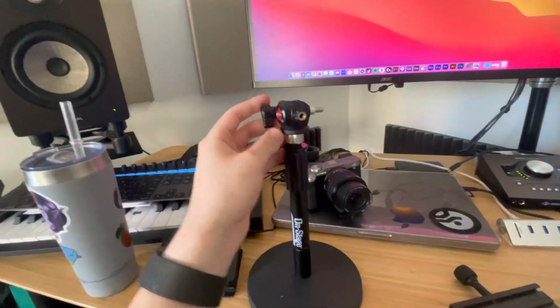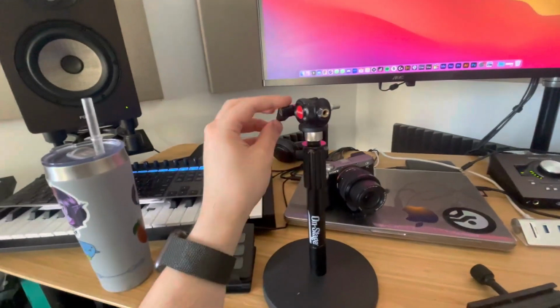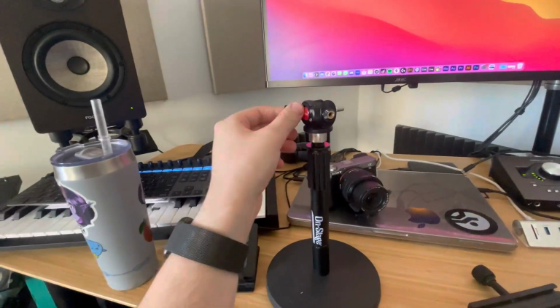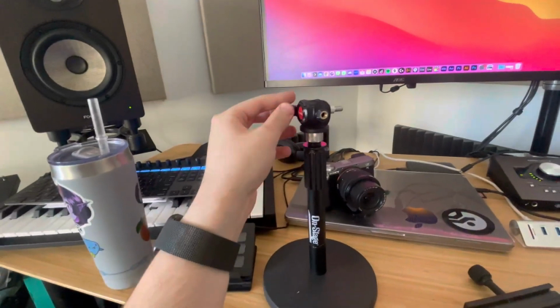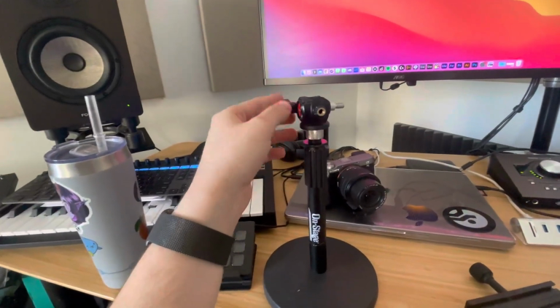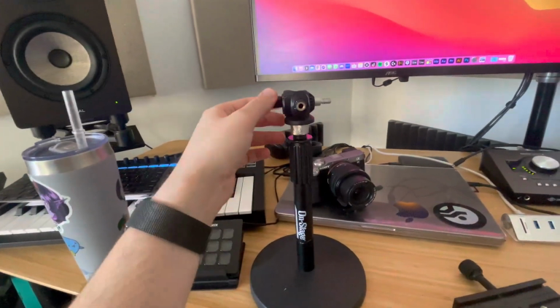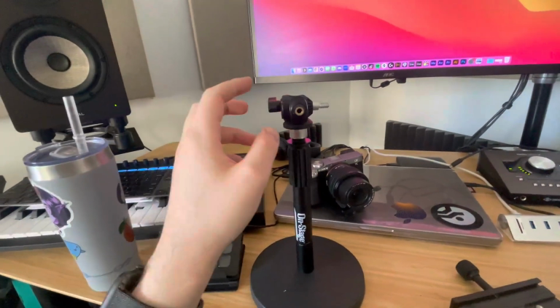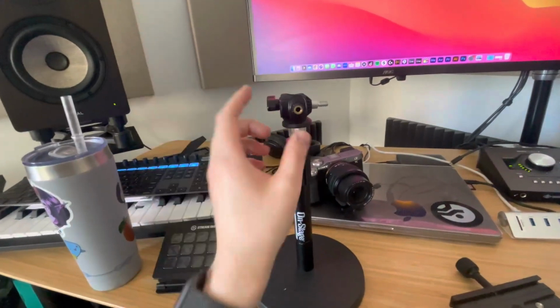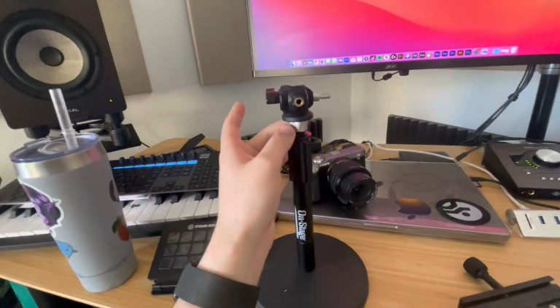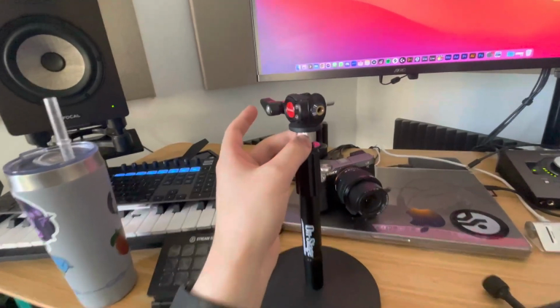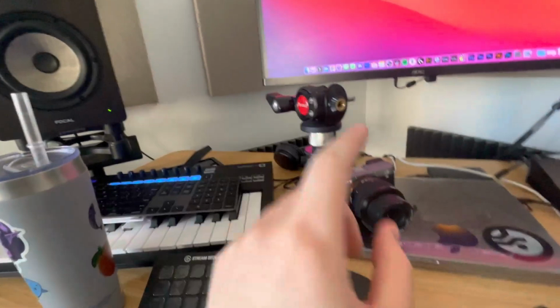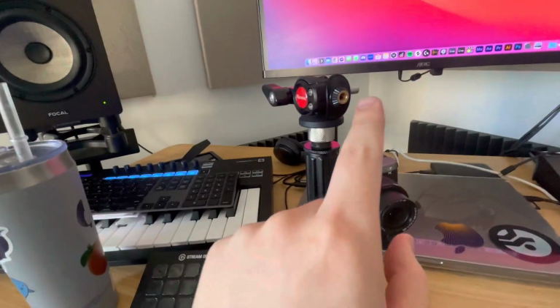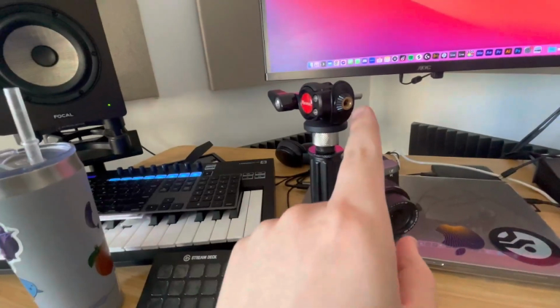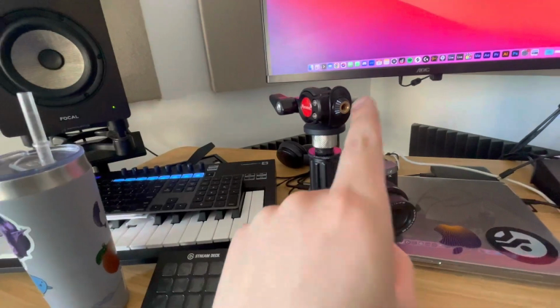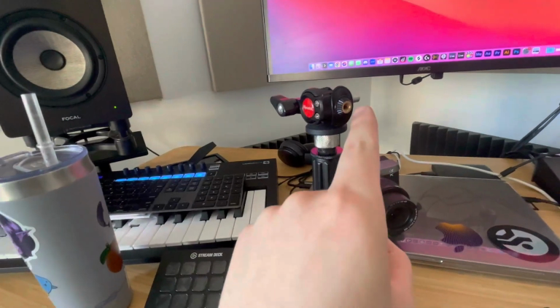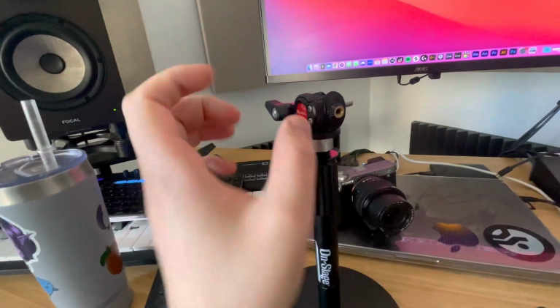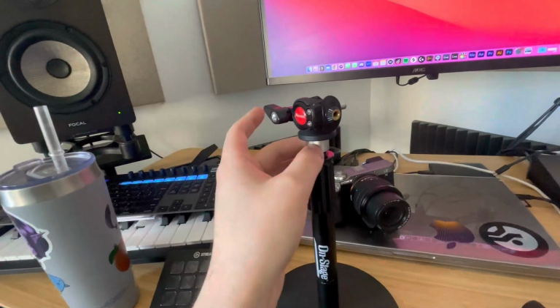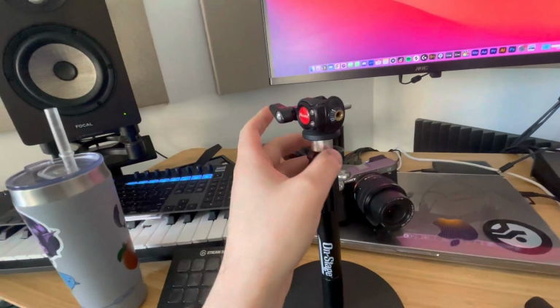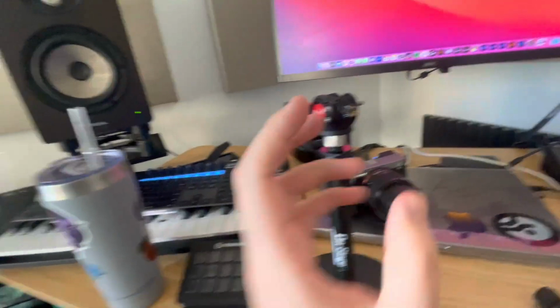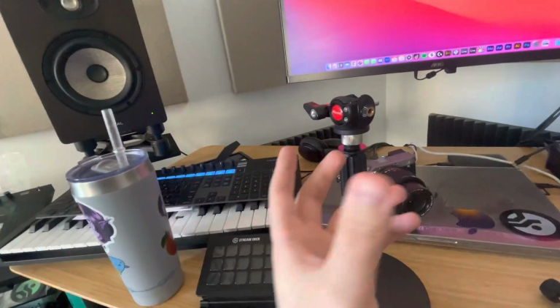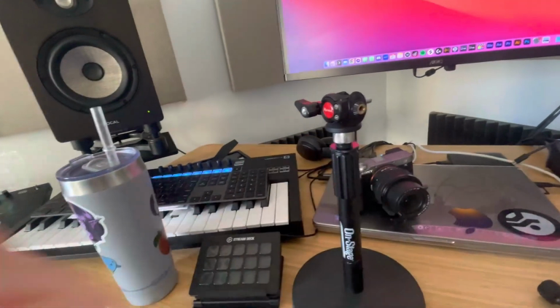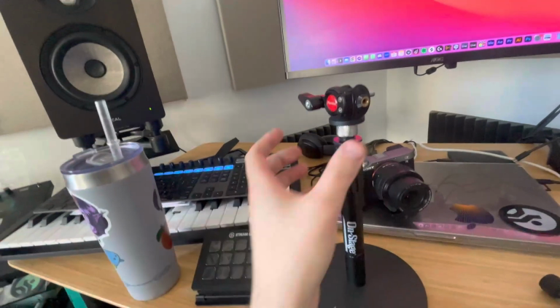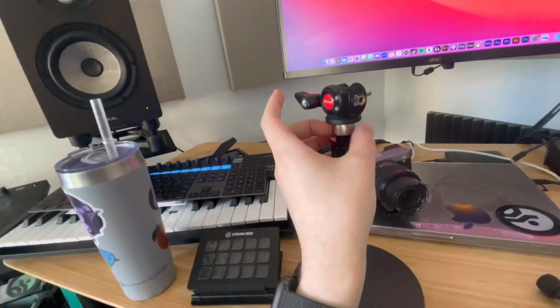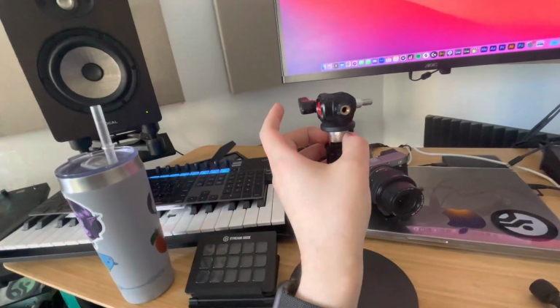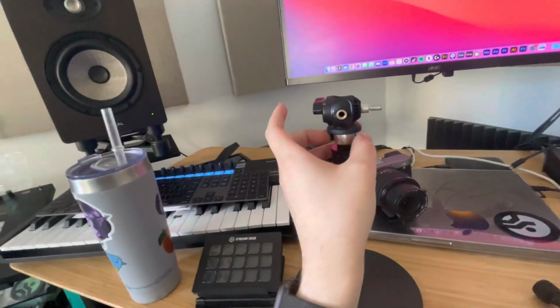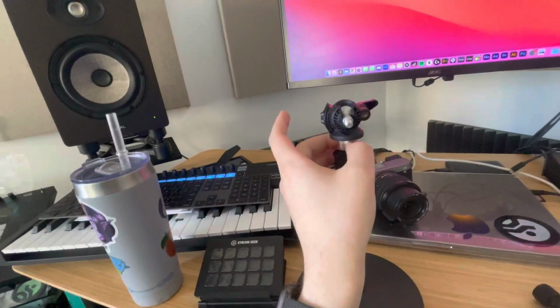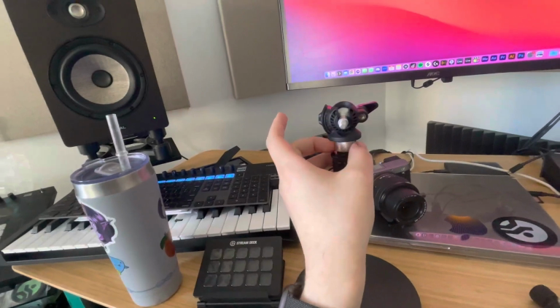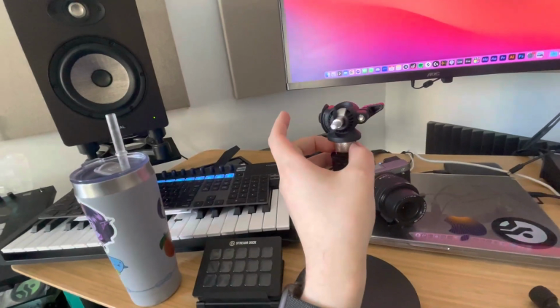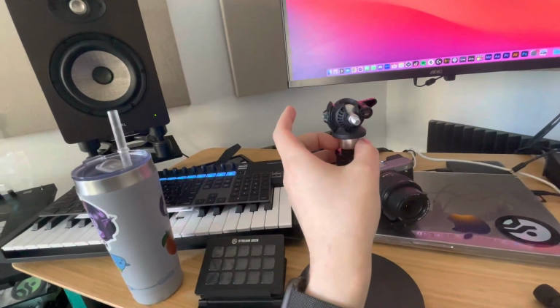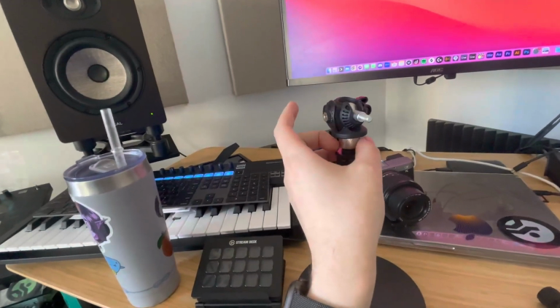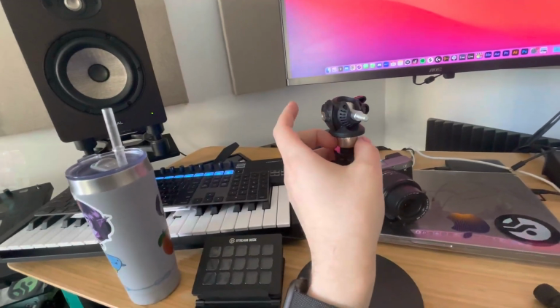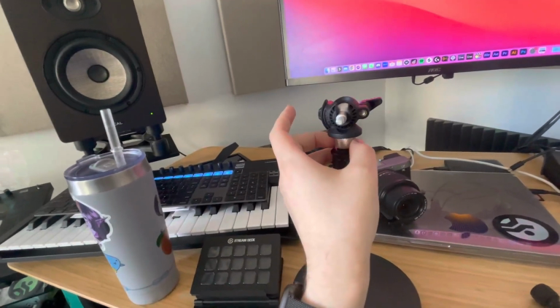All you have to do is unscrew it slightly. It's an incredible build quality. There's also a secondary thread there that you can attach something else like a light or a microphone. Really nifty piece of kit.